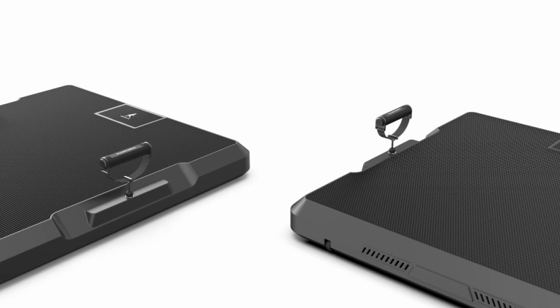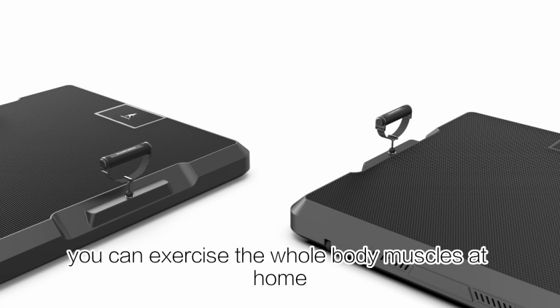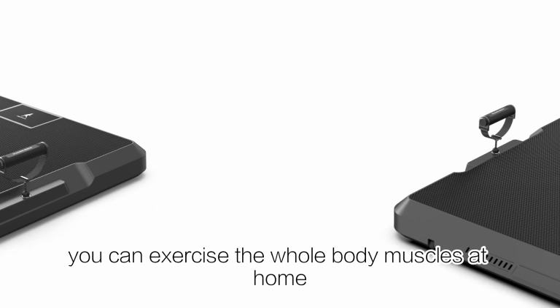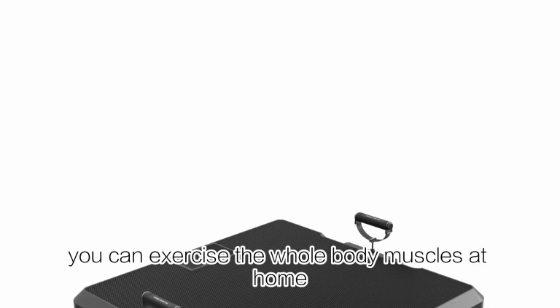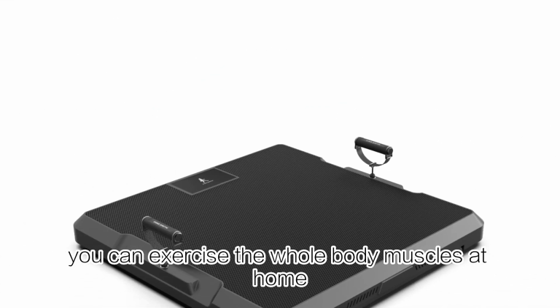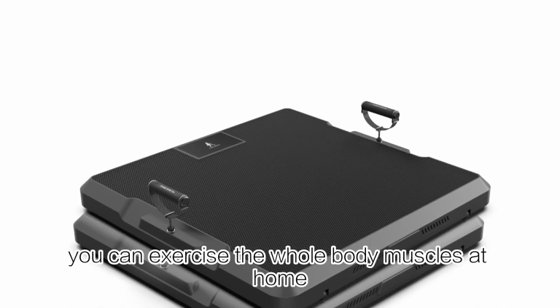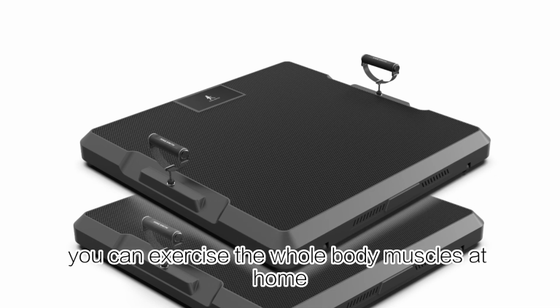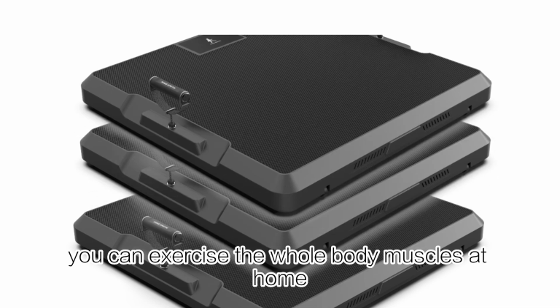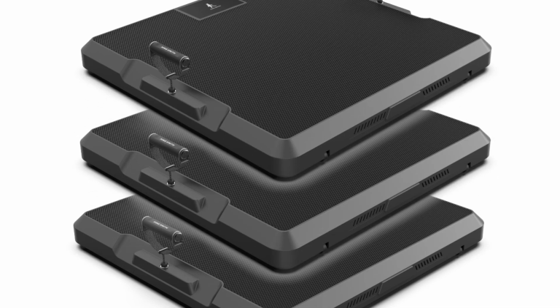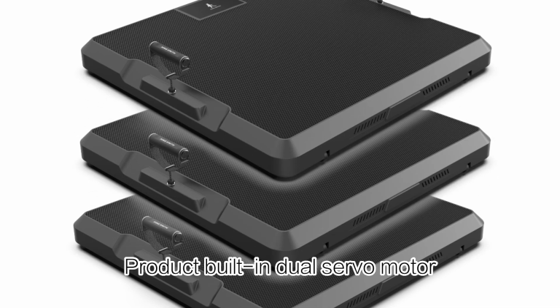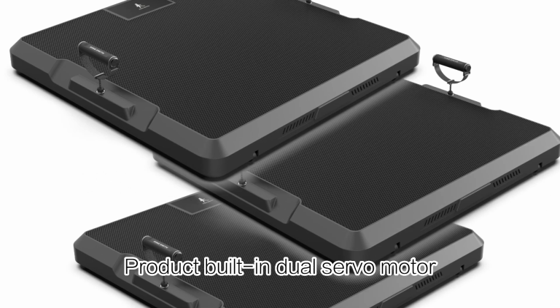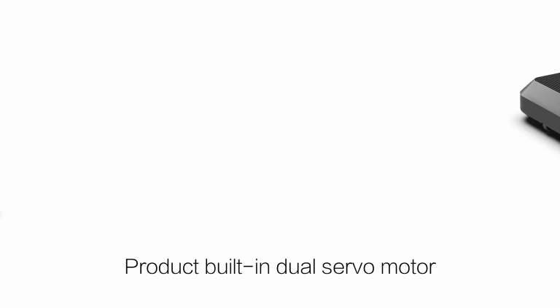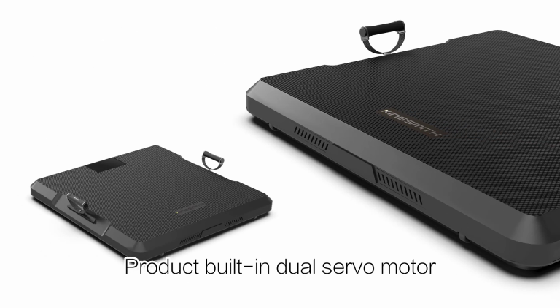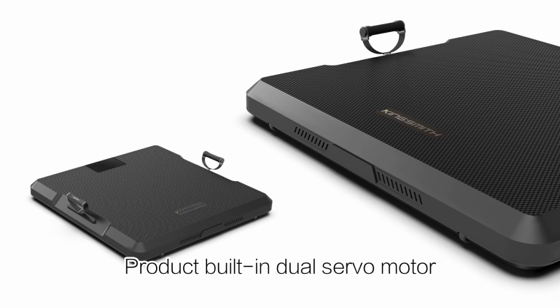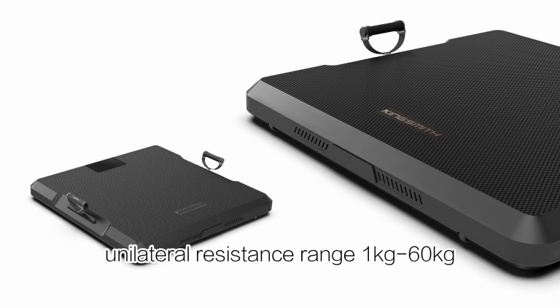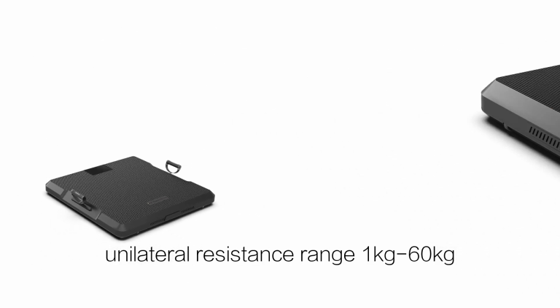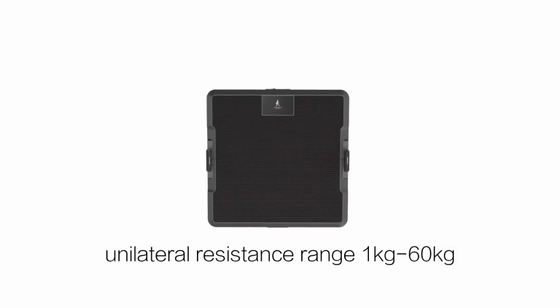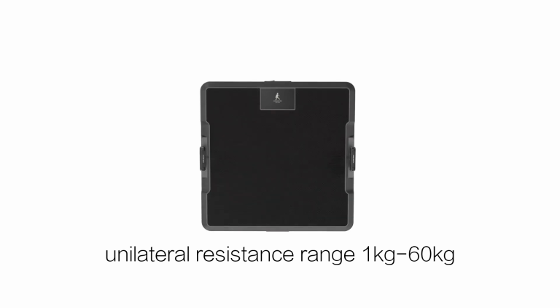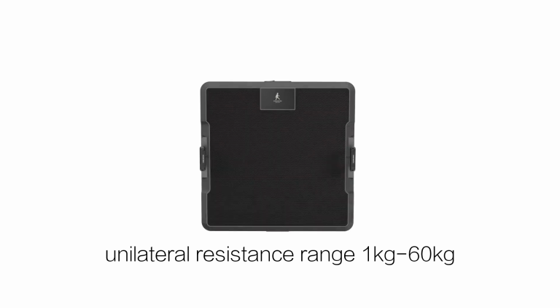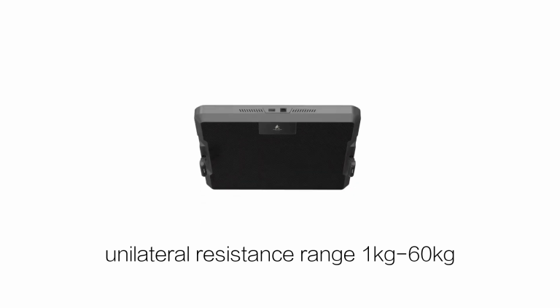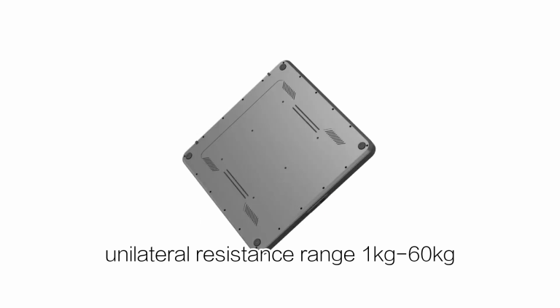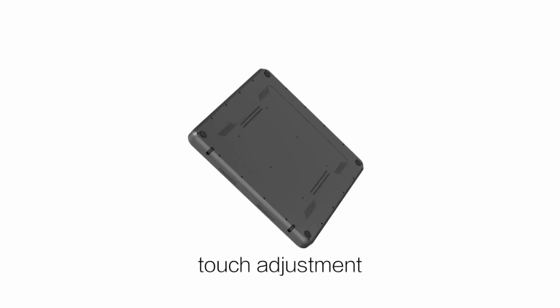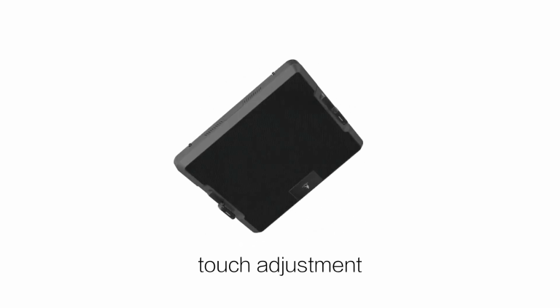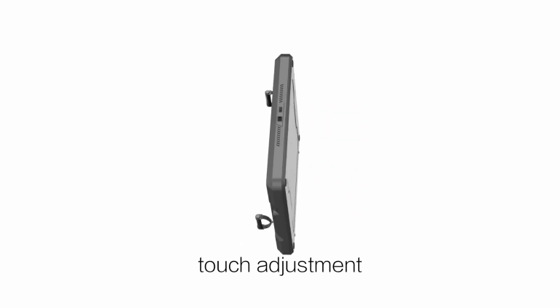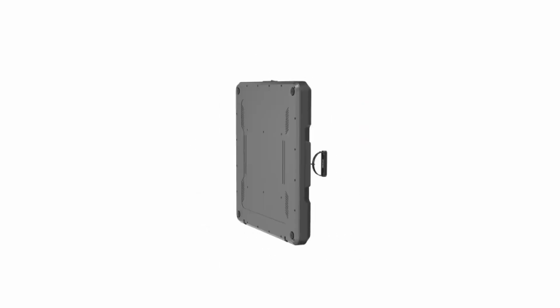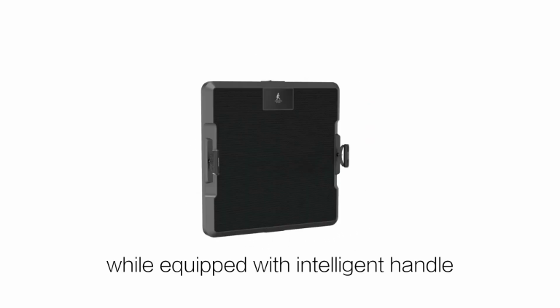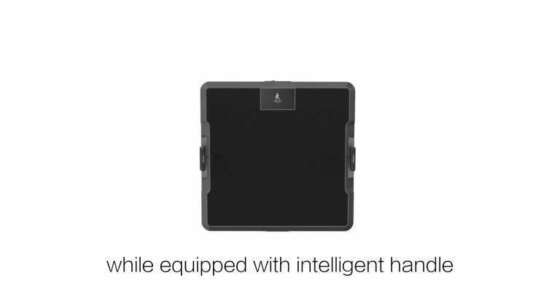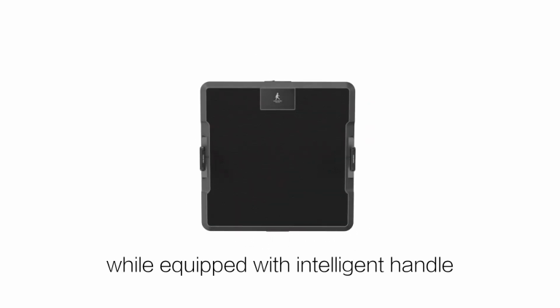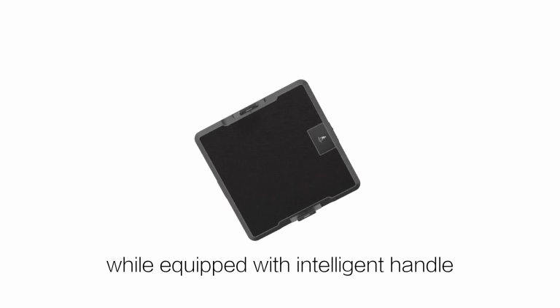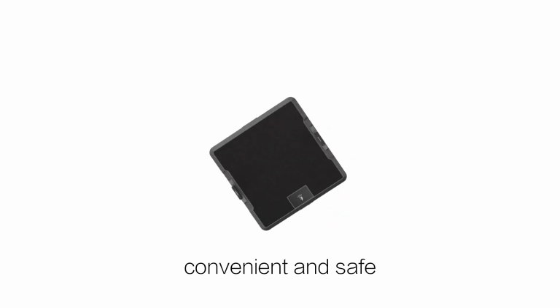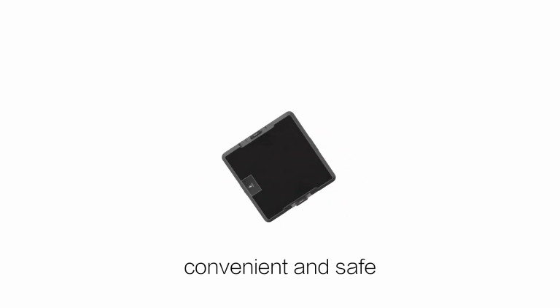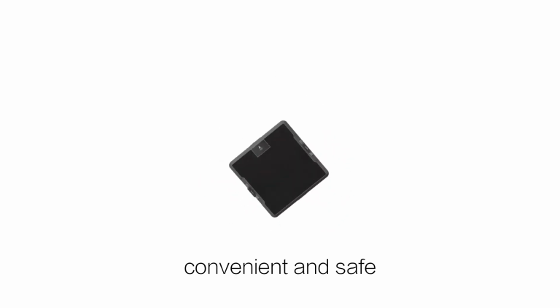You can exercise the whole body muscles at home. The product features dual servo motors with a unilateral resistance range of 1kg to 60kg, touch adjustment, and is equipped with an intelligent handle — convenient and safe.